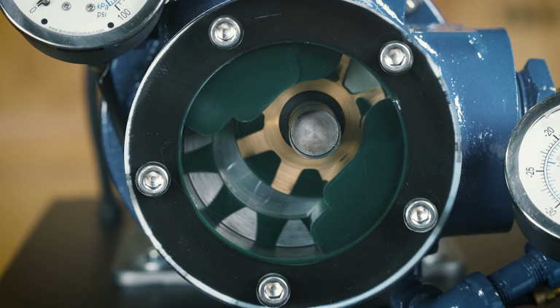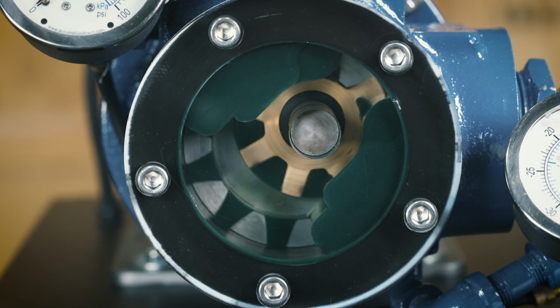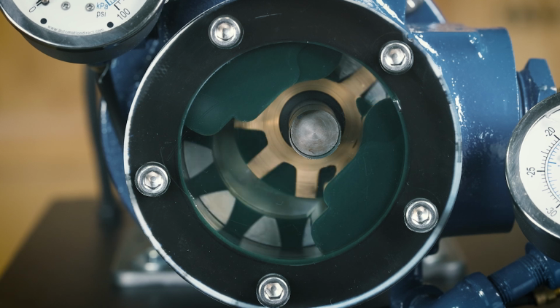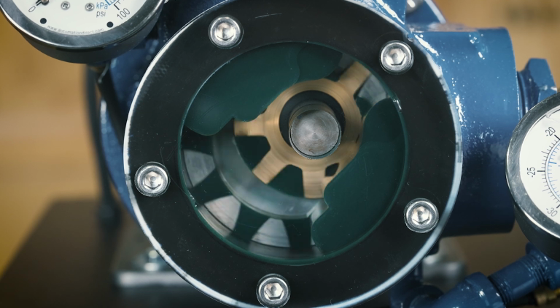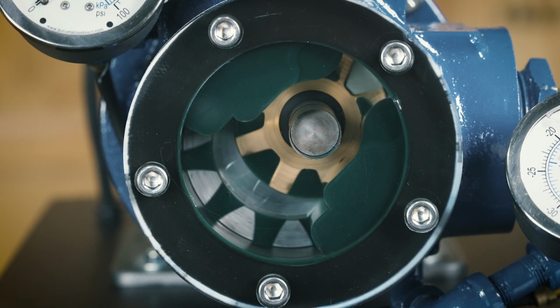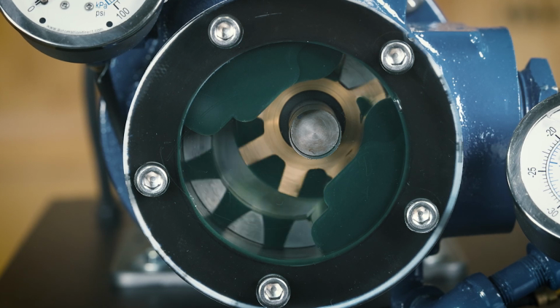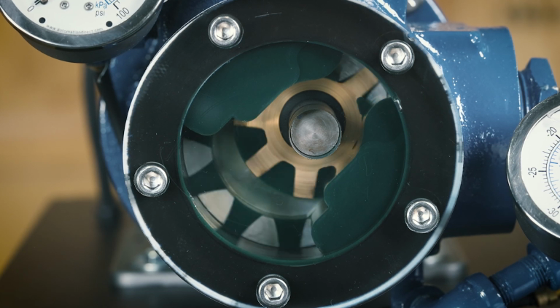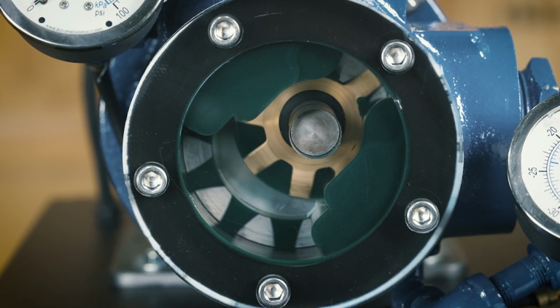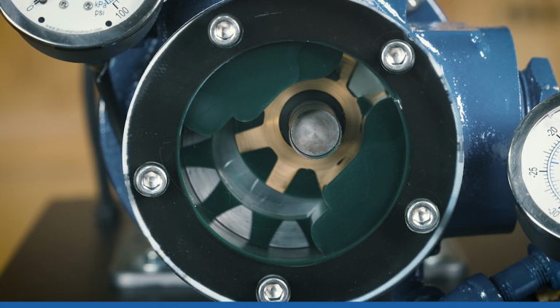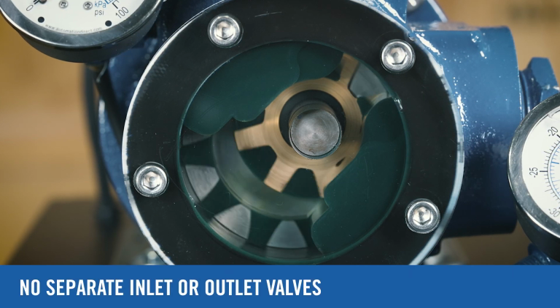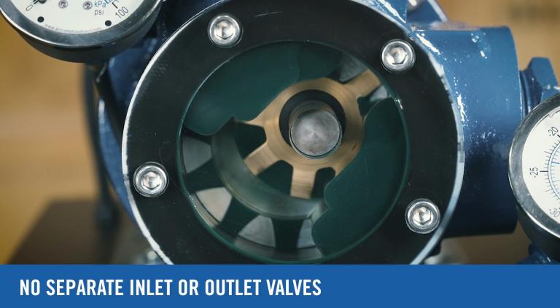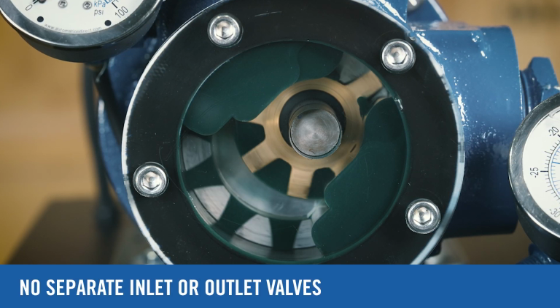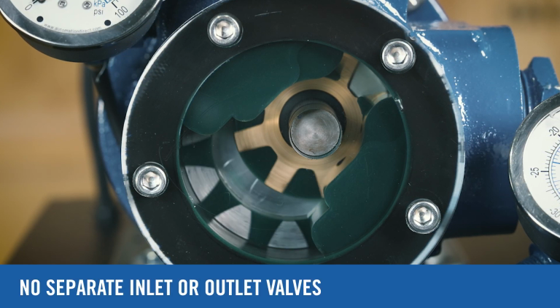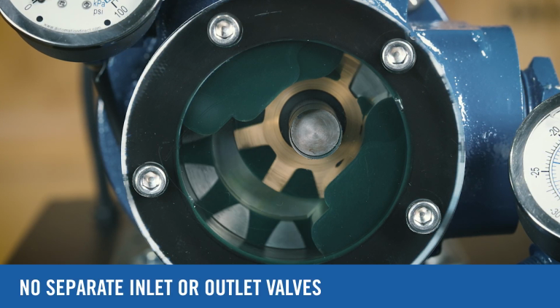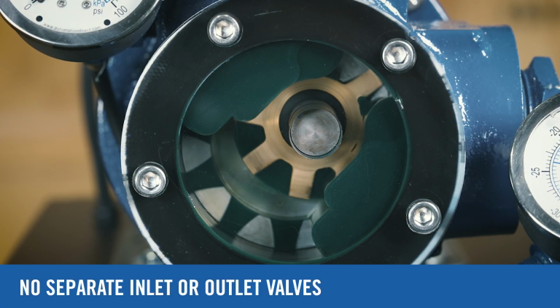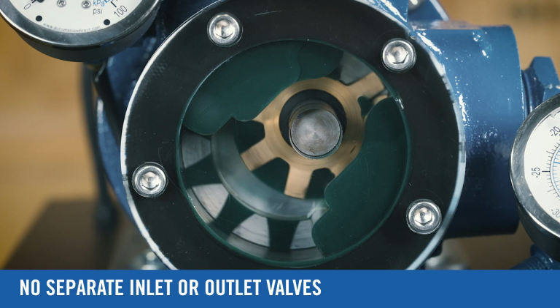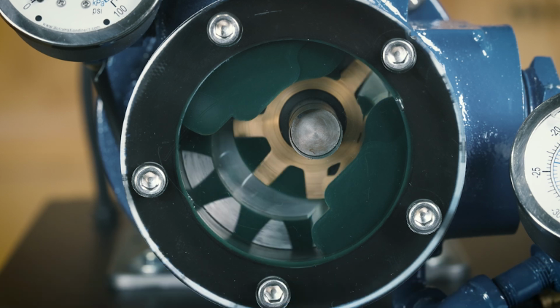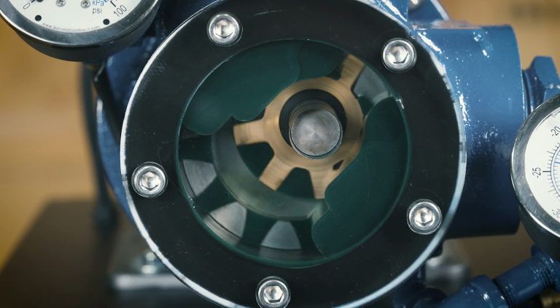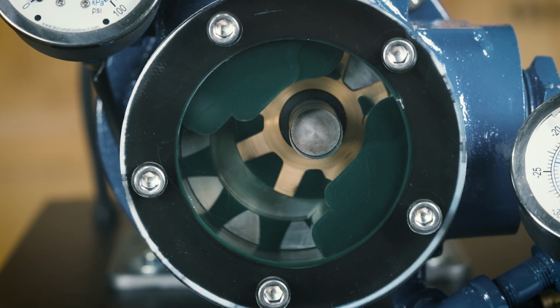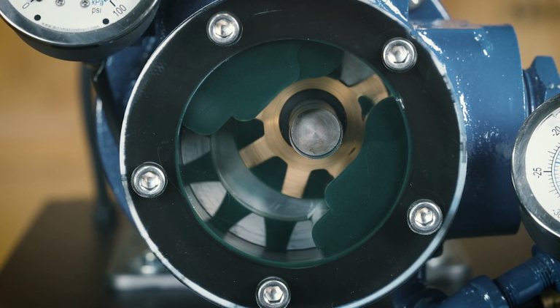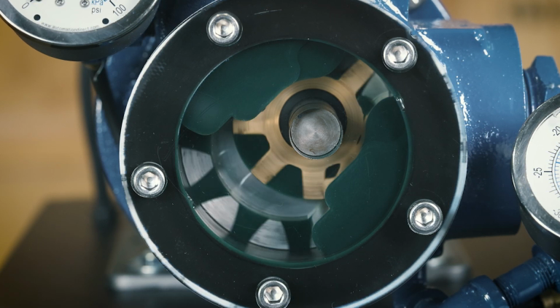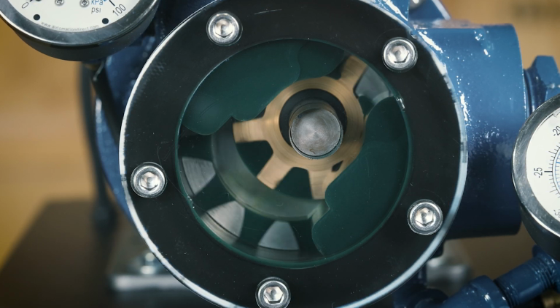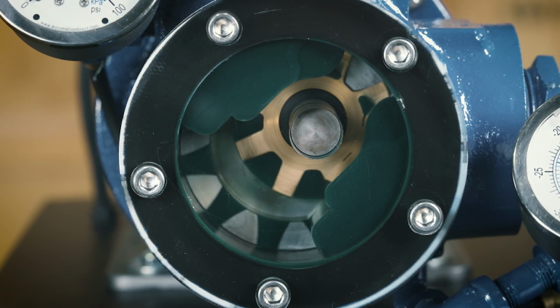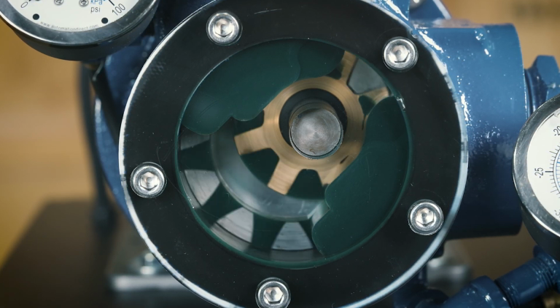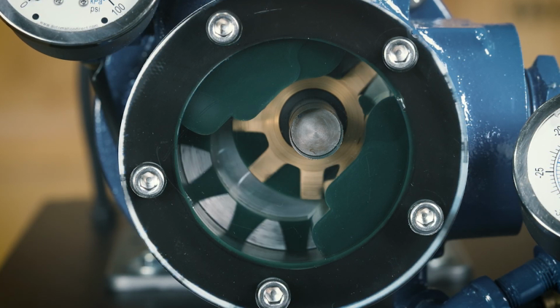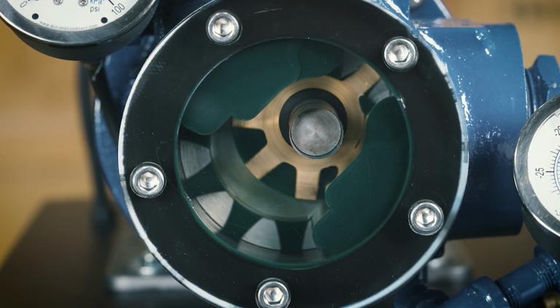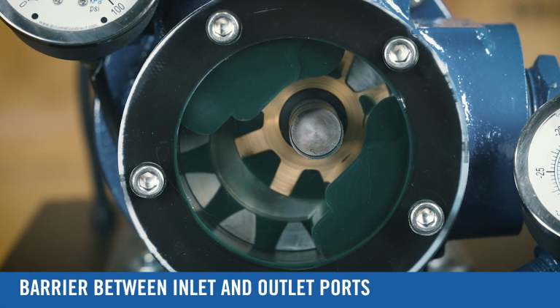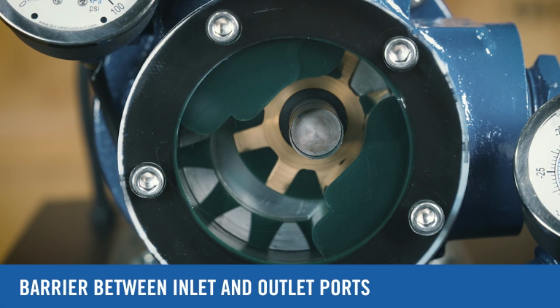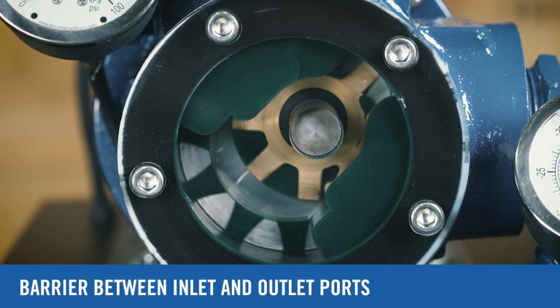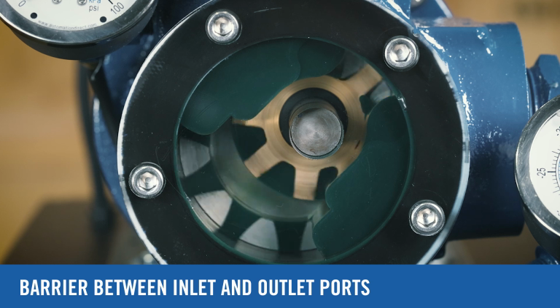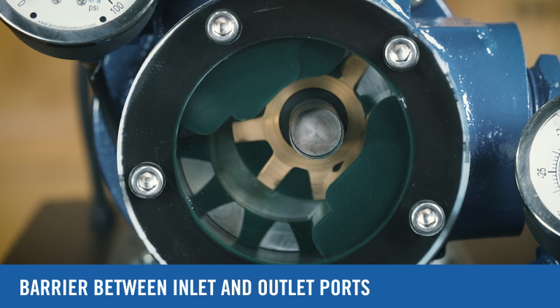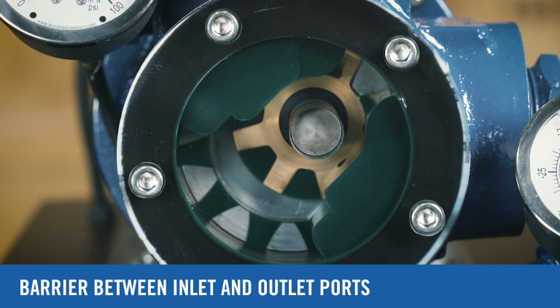Operating within a fixed pump housing, the pump has no separate inlet or outlet valves. The head's design coupled with the tight tolerances of the gears act as a barrier between the inlet and outlet ports.